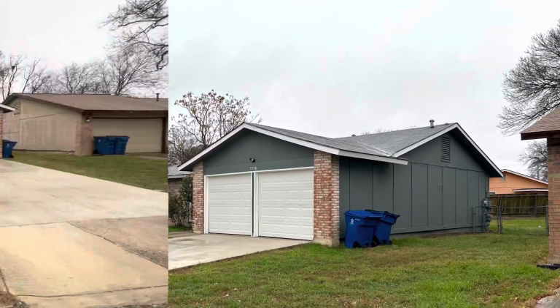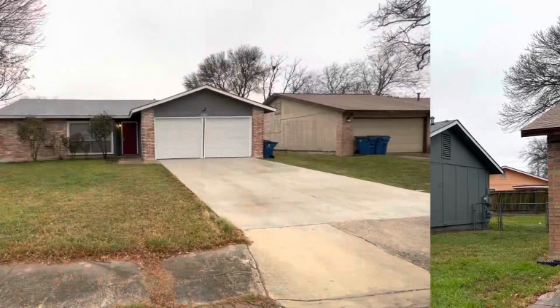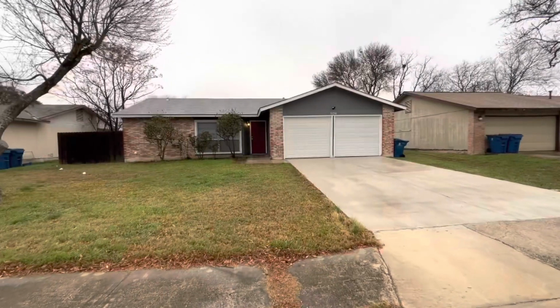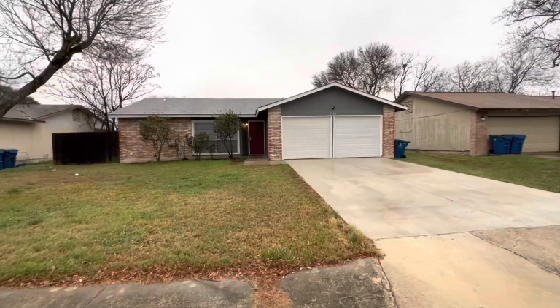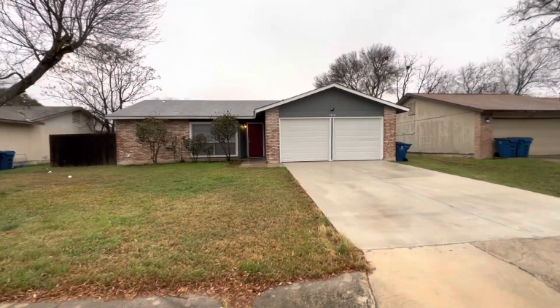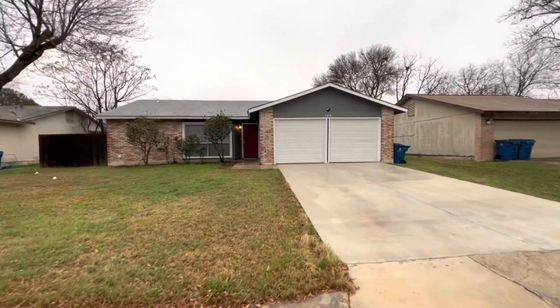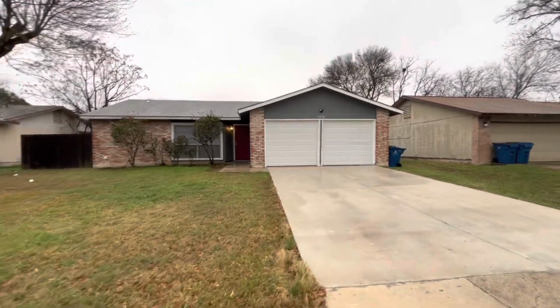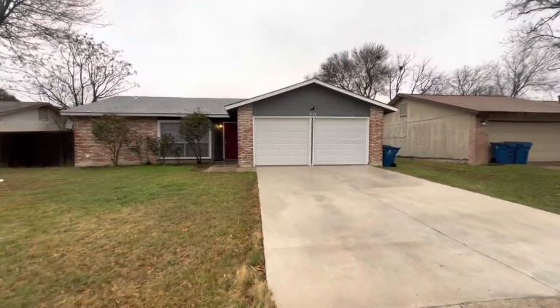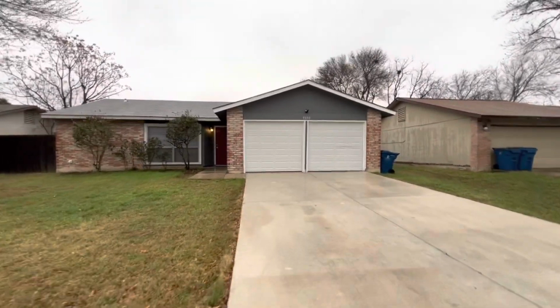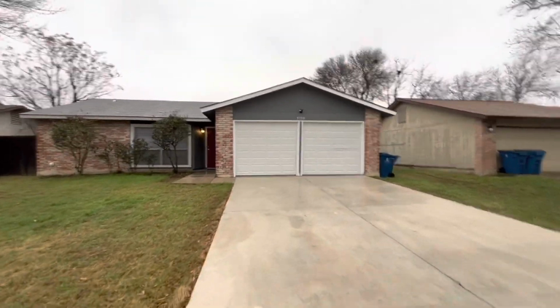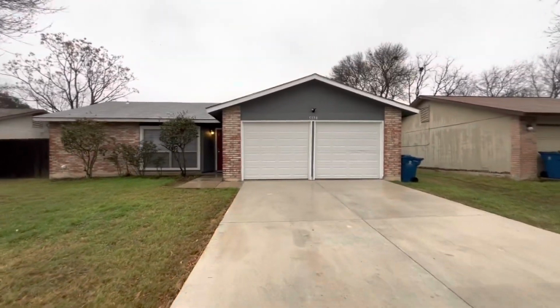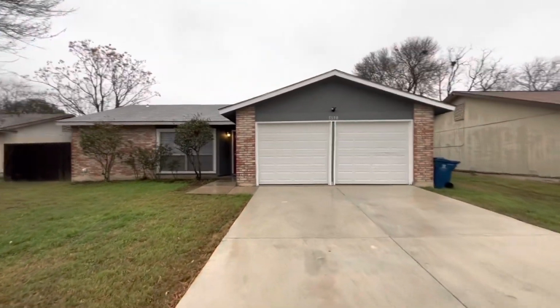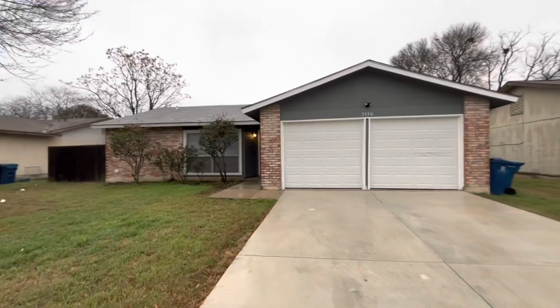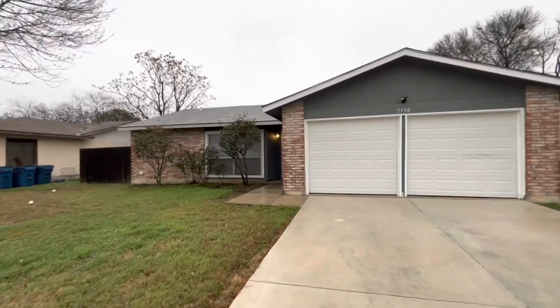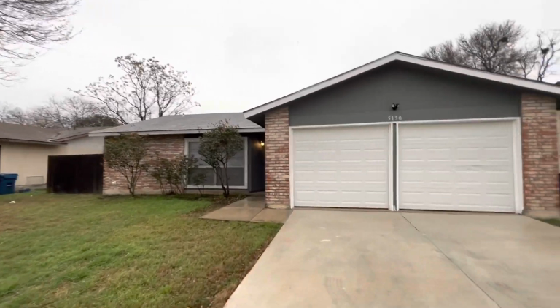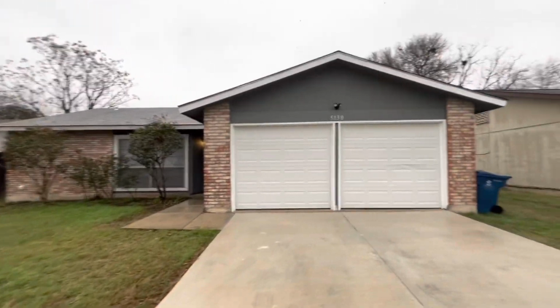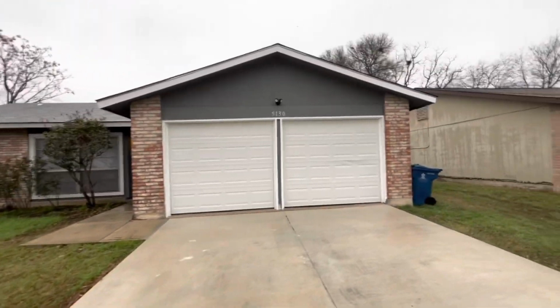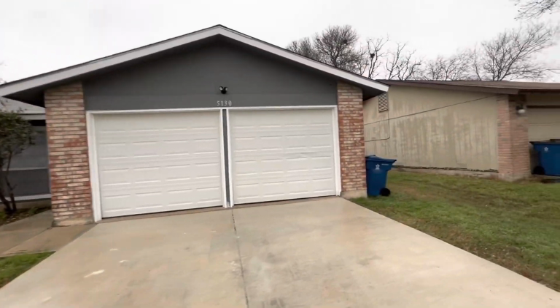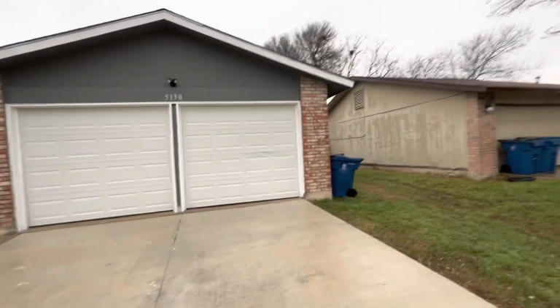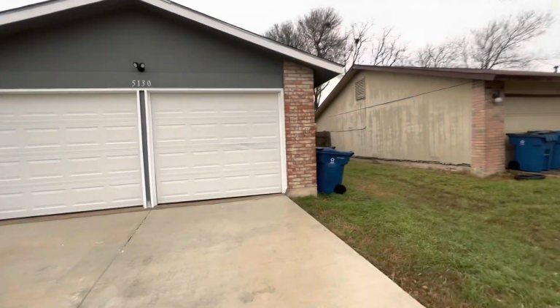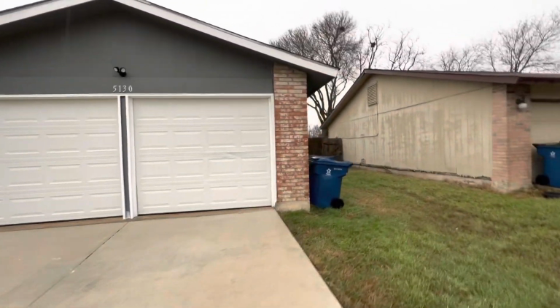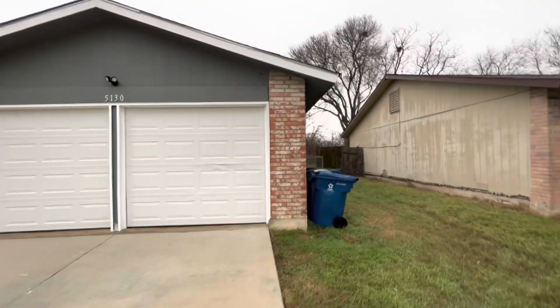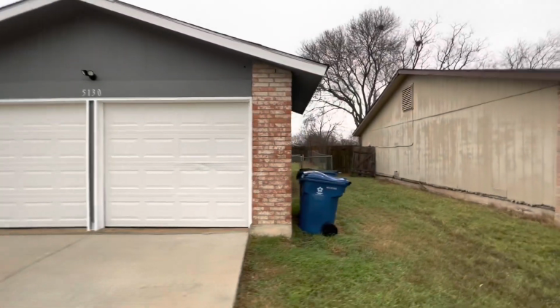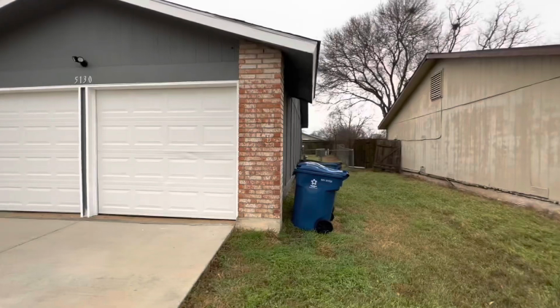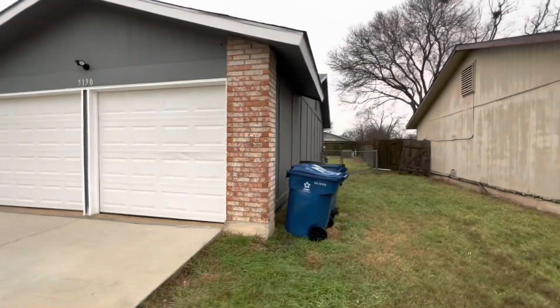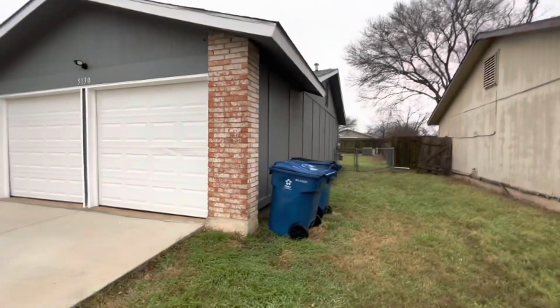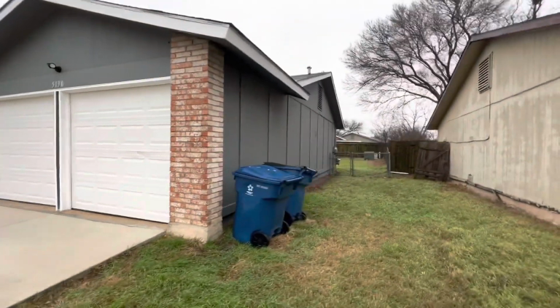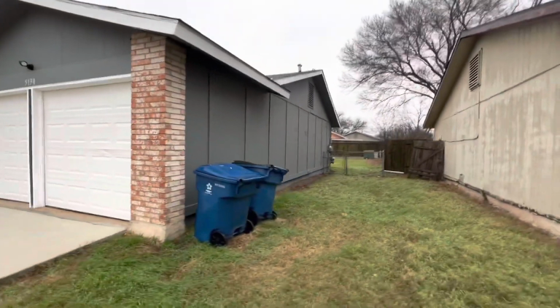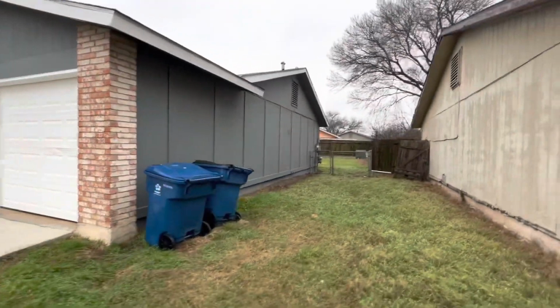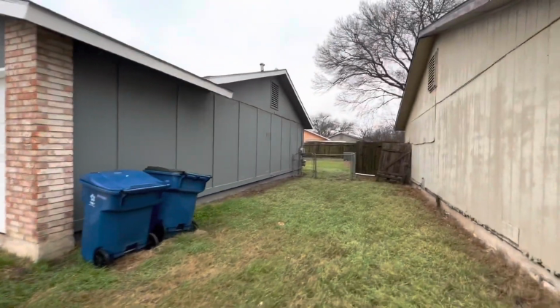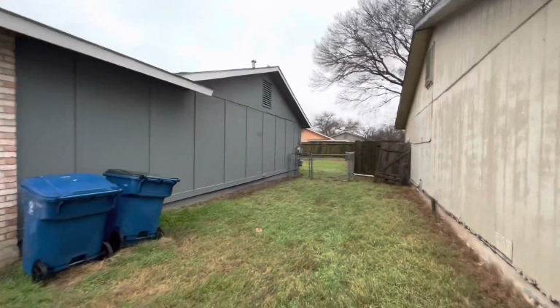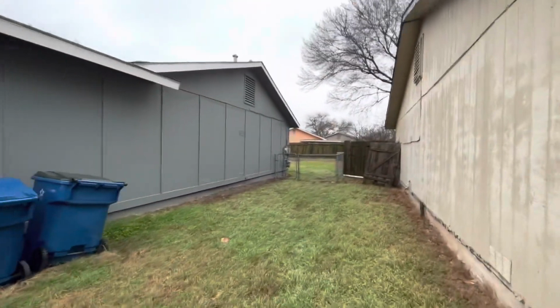Here we are on Tom Stafford Street, 5130 Tom Stafford. Really quick, it is for lease. It's in excellent condition inside — you're going to love it. Backyard is beautiful.